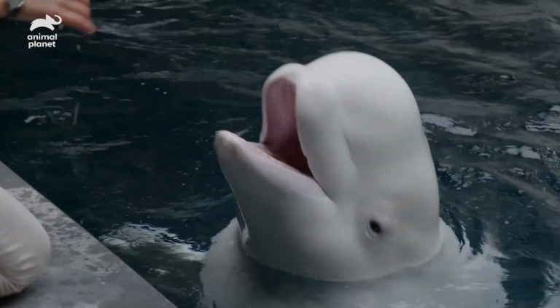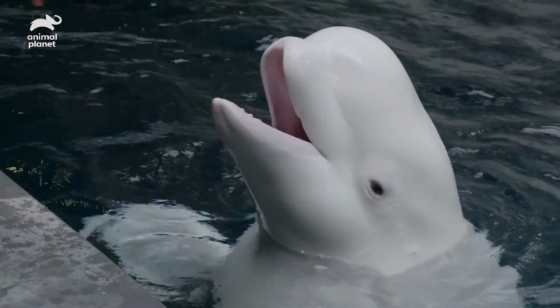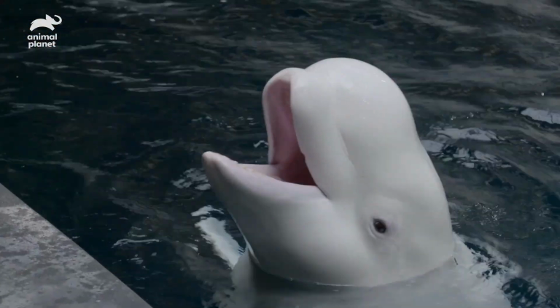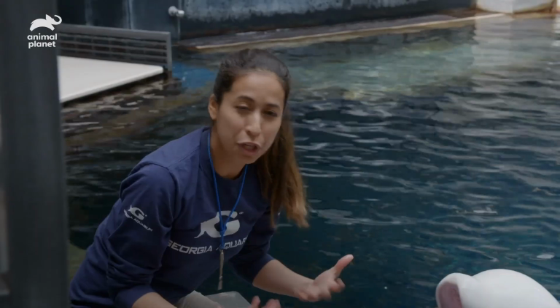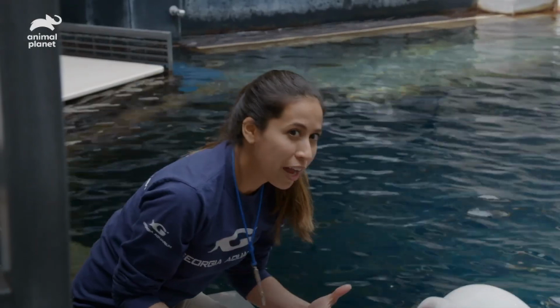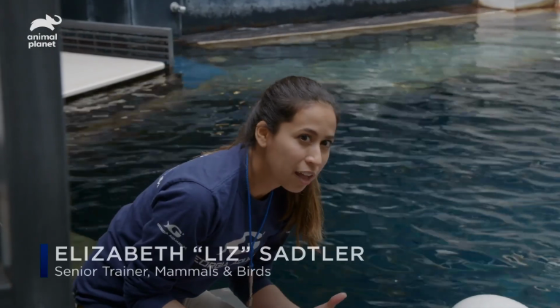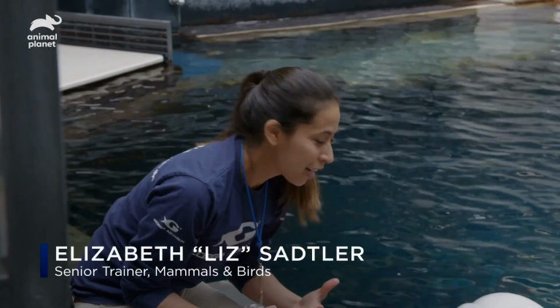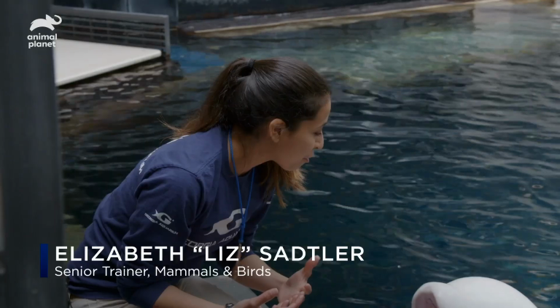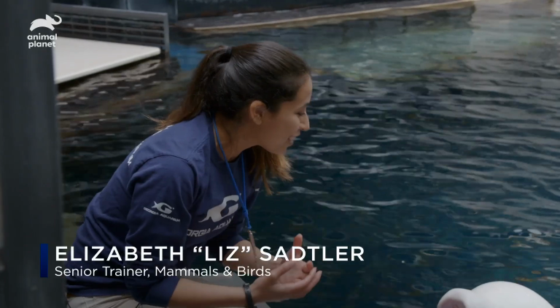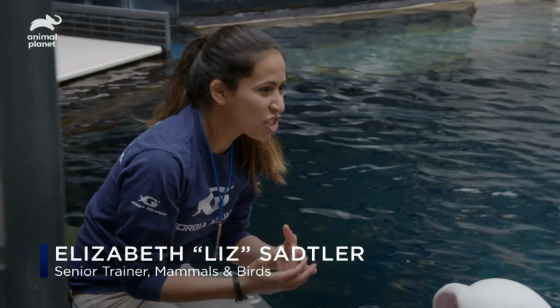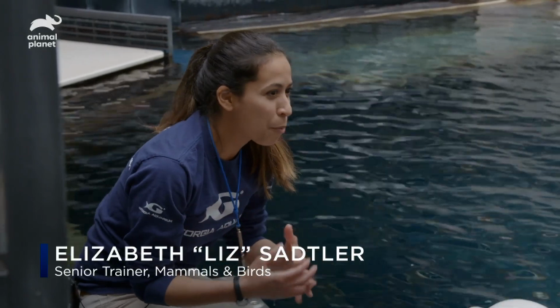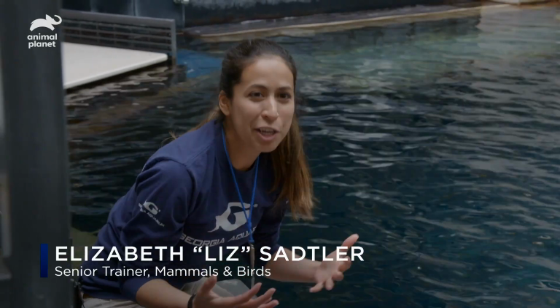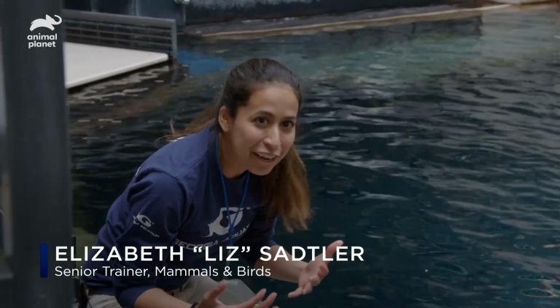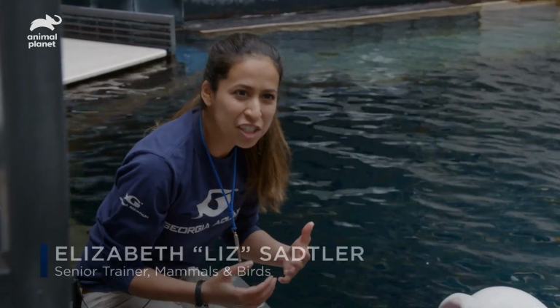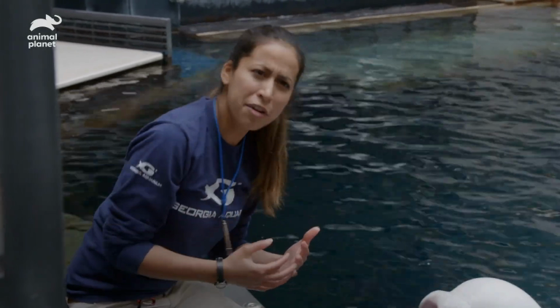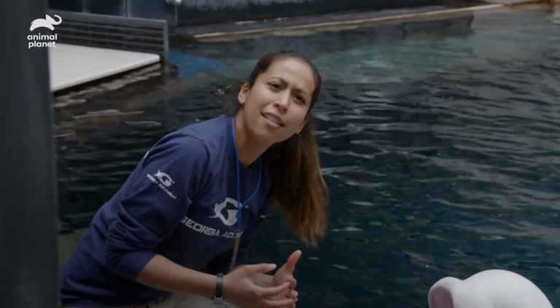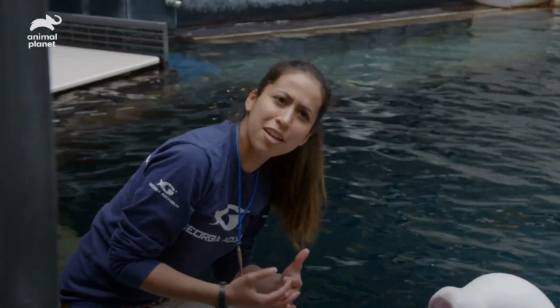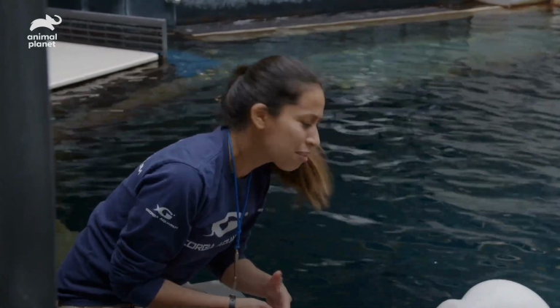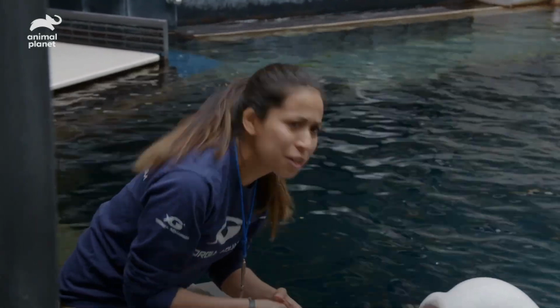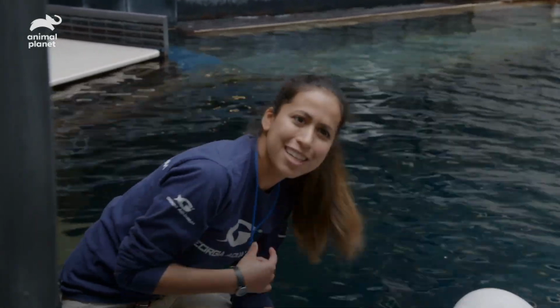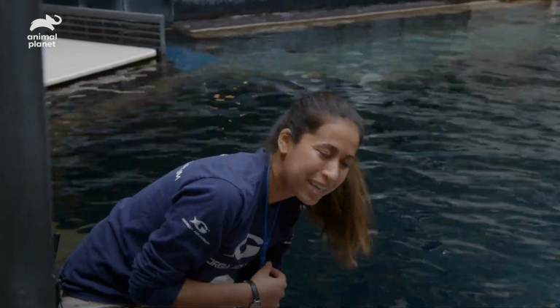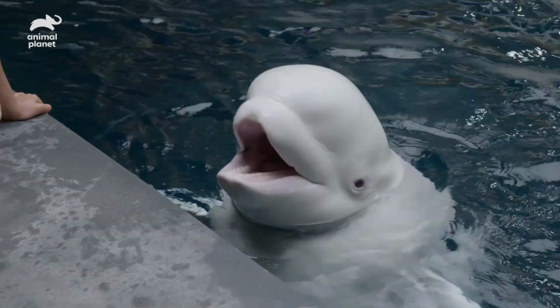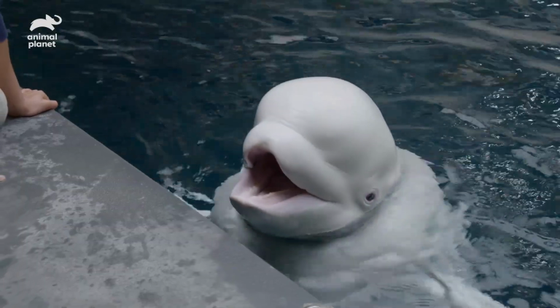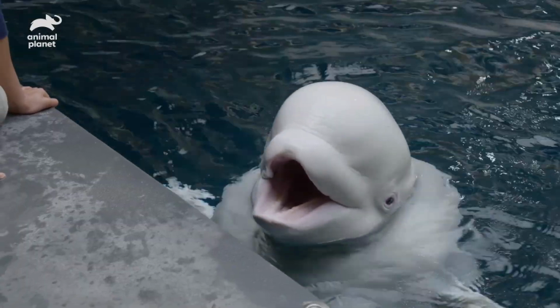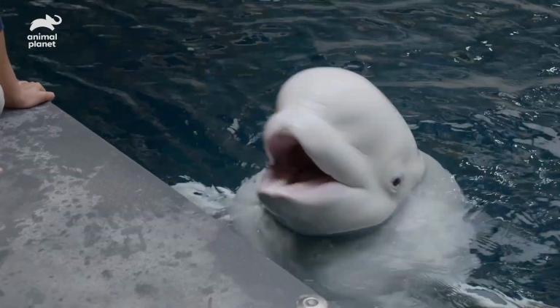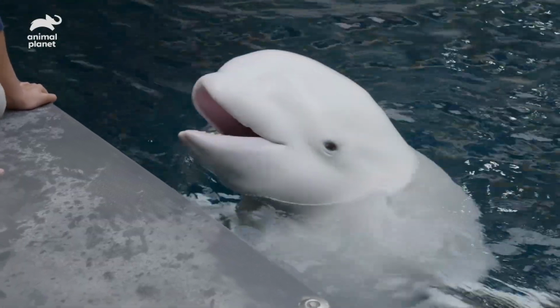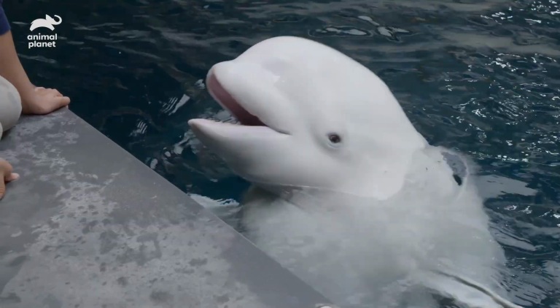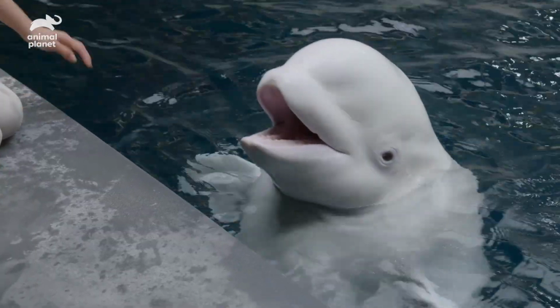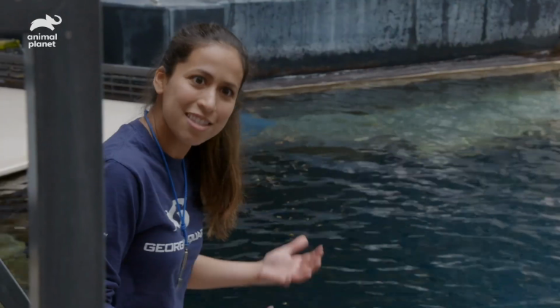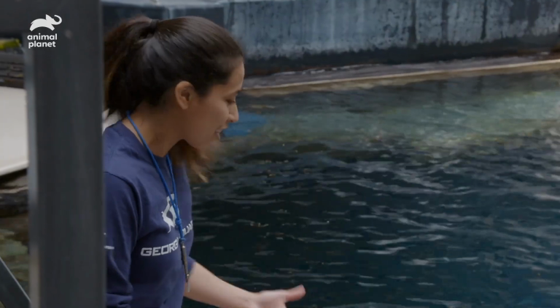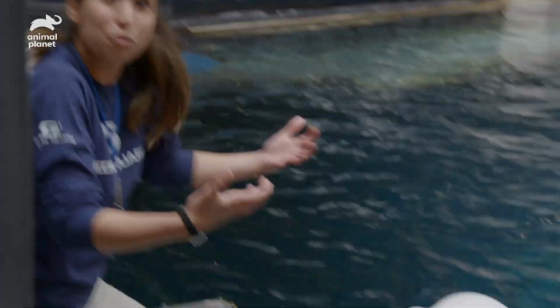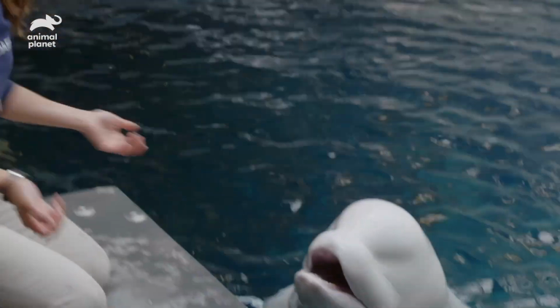Maple is an animal that seems to really thrive on learning. Even if it's just a brand new behavior, she's like, okay, I'm ready to learn — let's see what you're going to teach me. That tells me she finds this reinforcing, and that this is enriching for her.